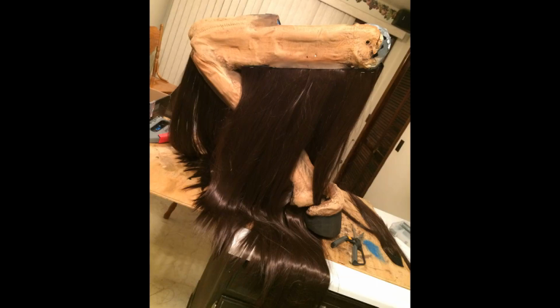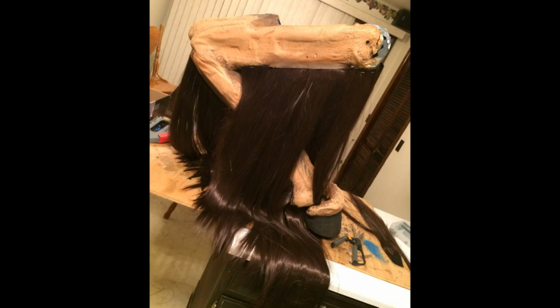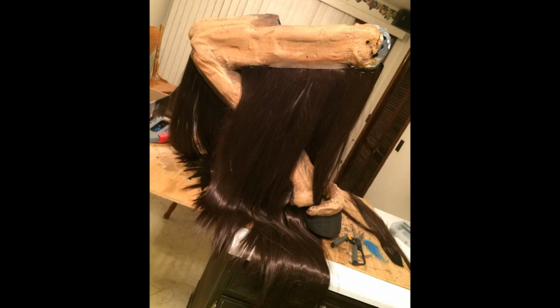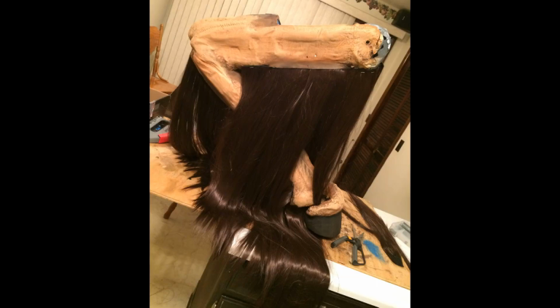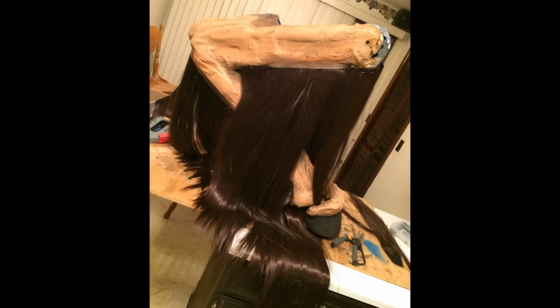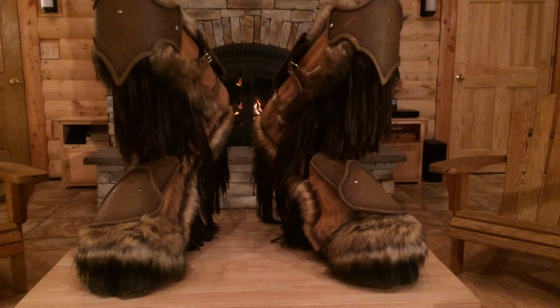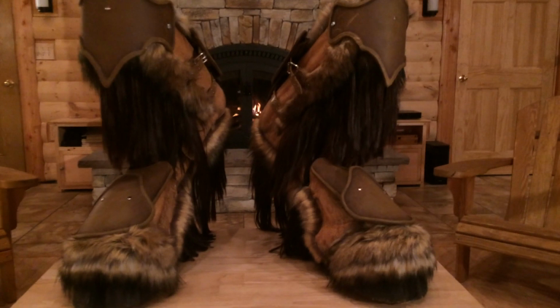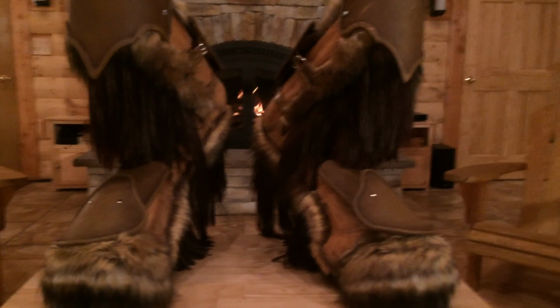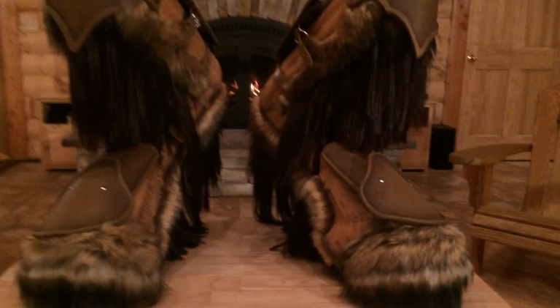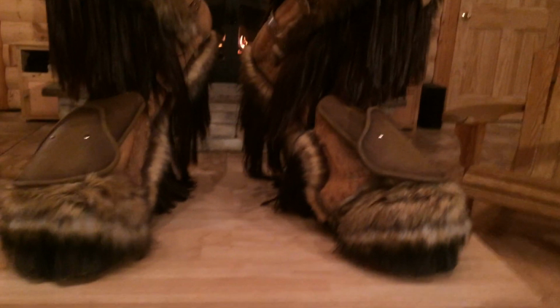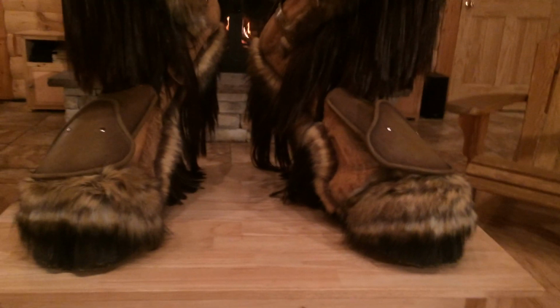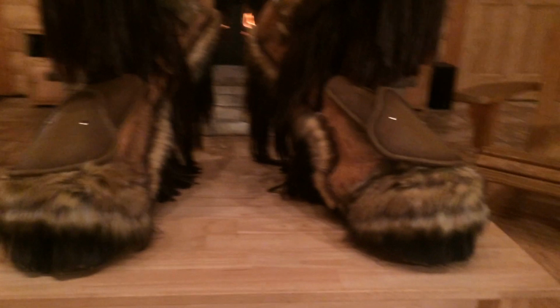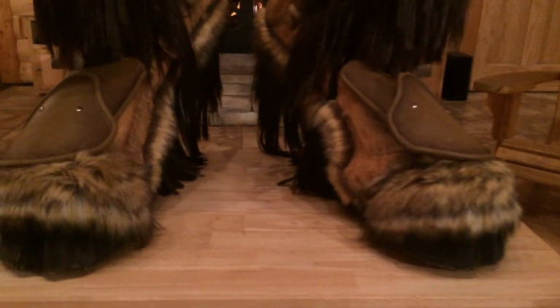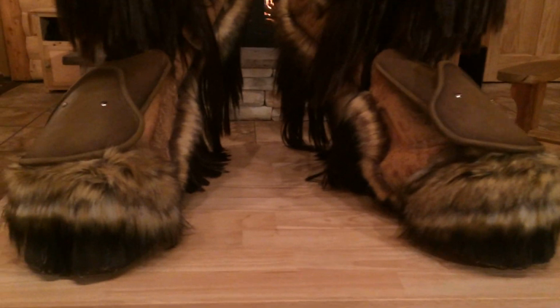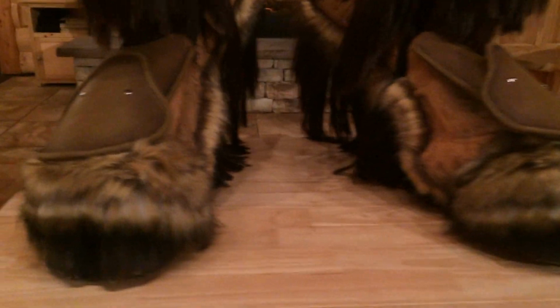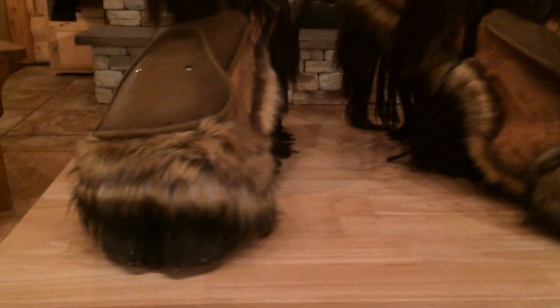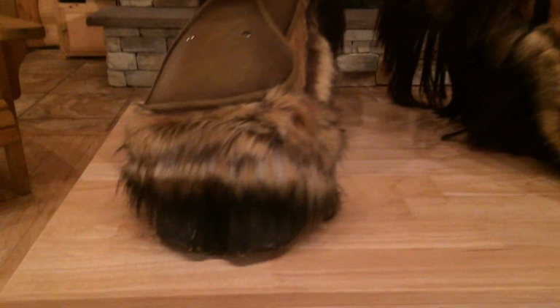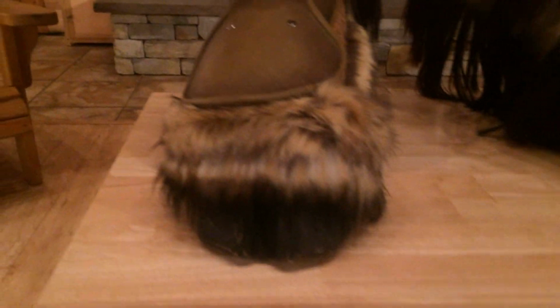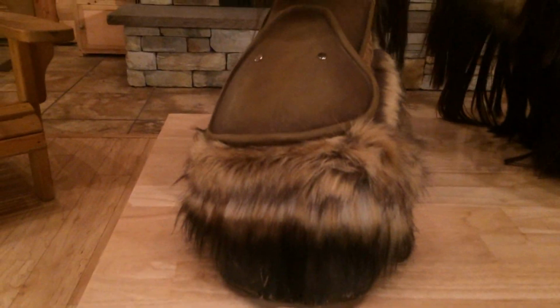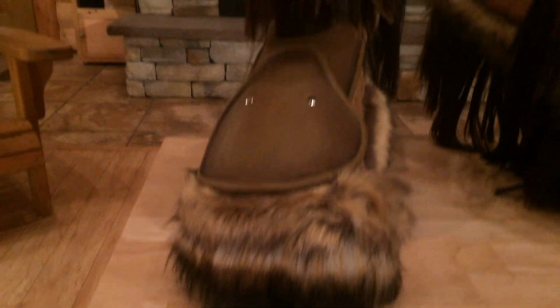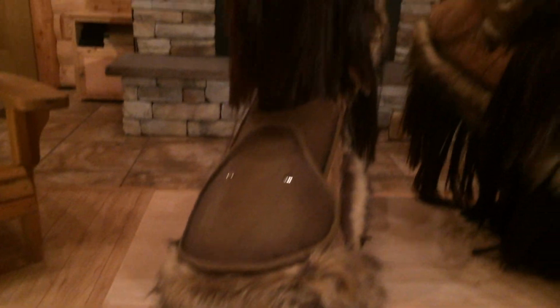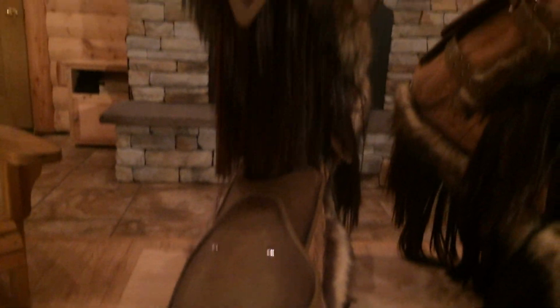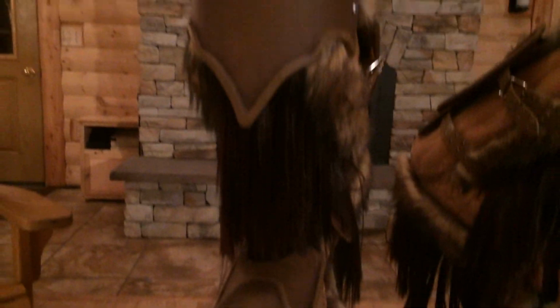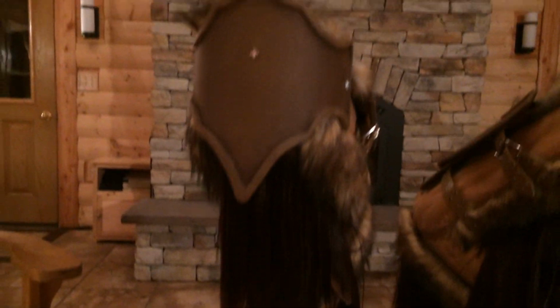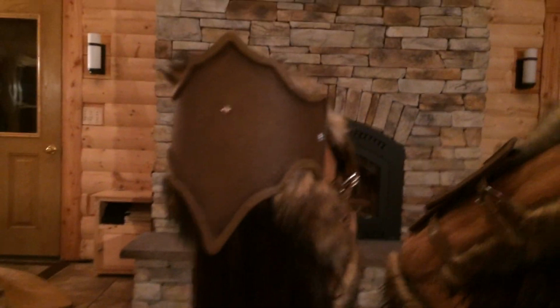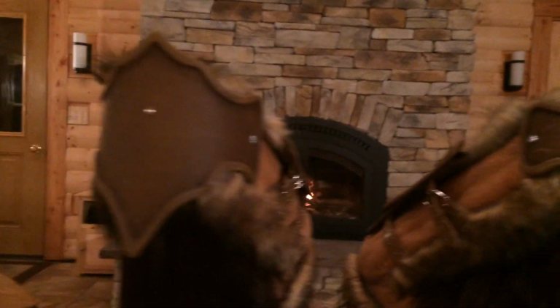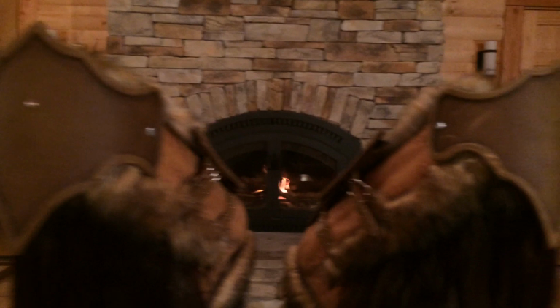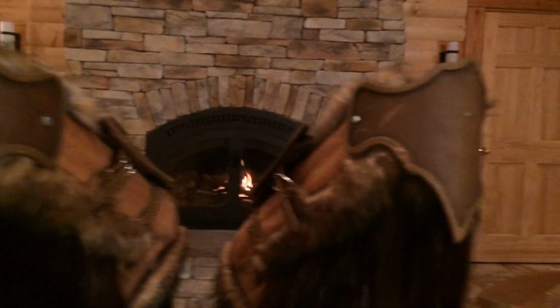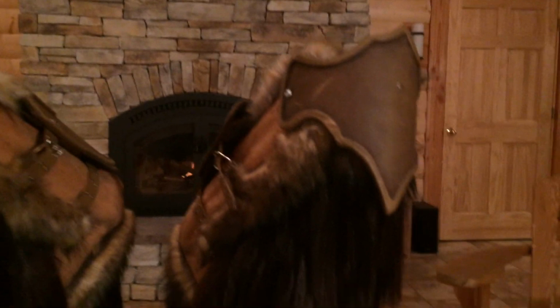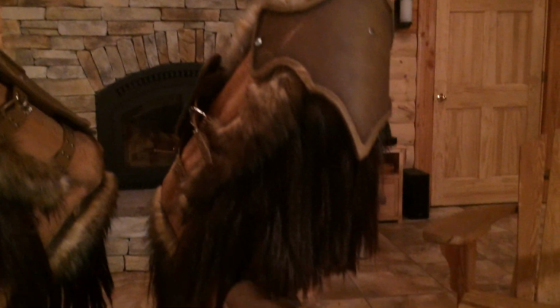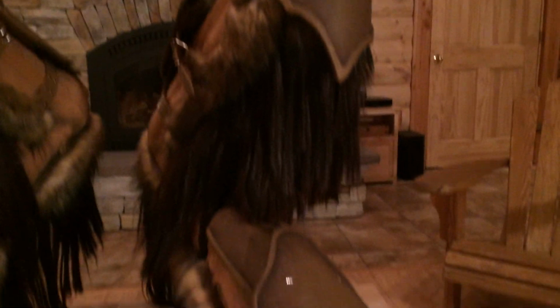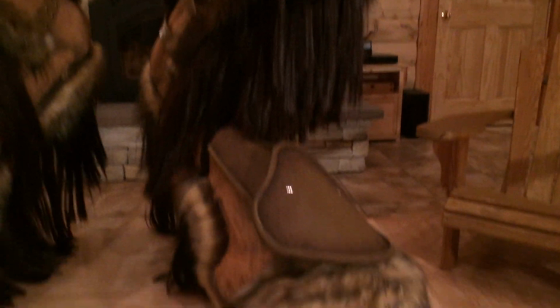Then lastly, apply the hair. I used long wig hair that I bought on eBay to hide what was left of my leg, and then that got blended down to a shorter hair and into what was left of the painted muscle structure.